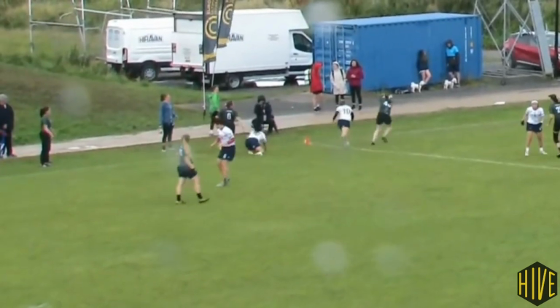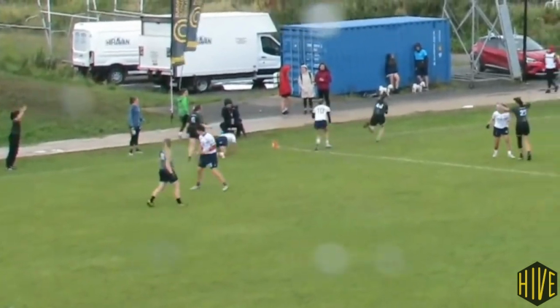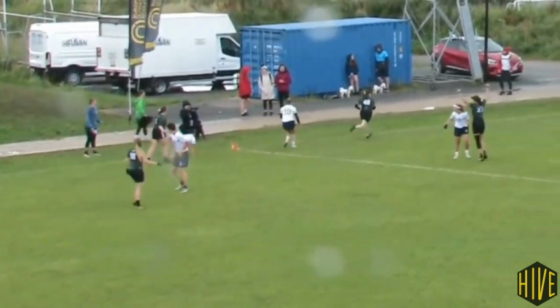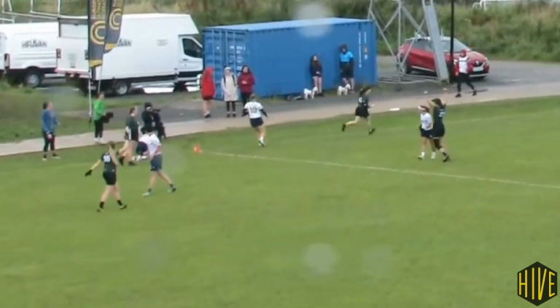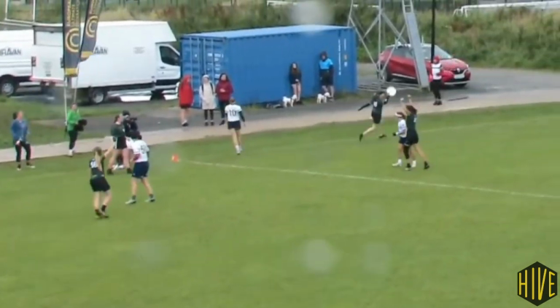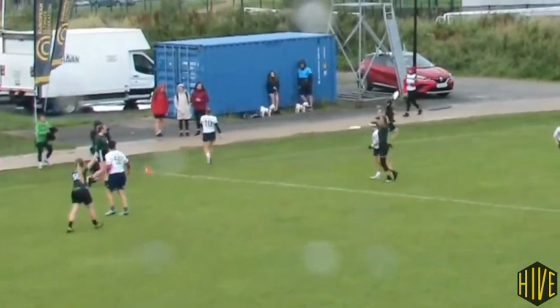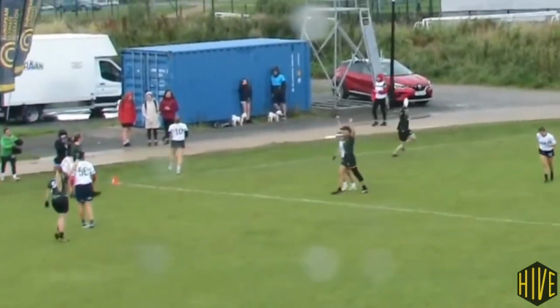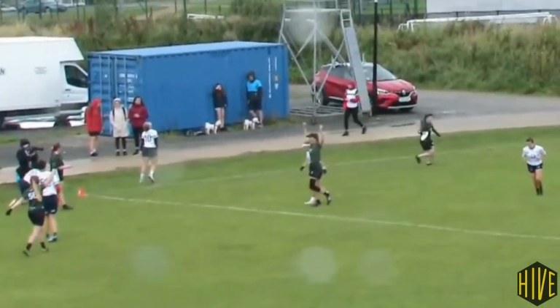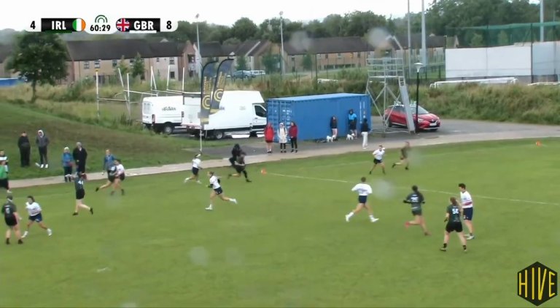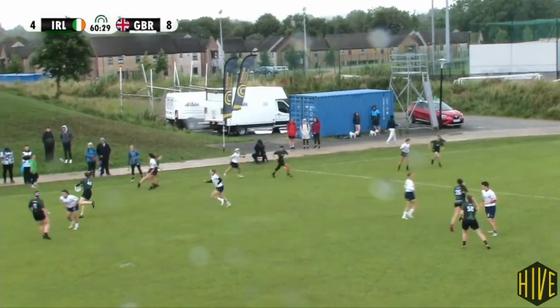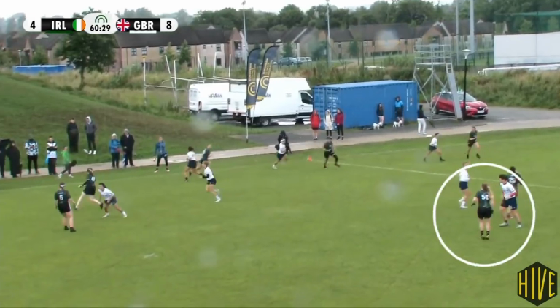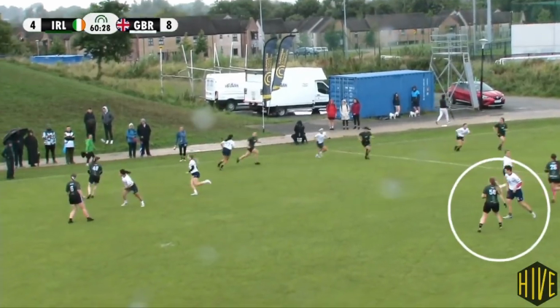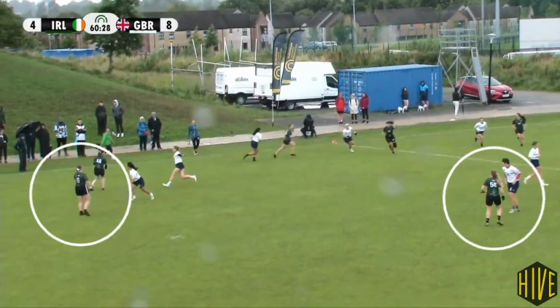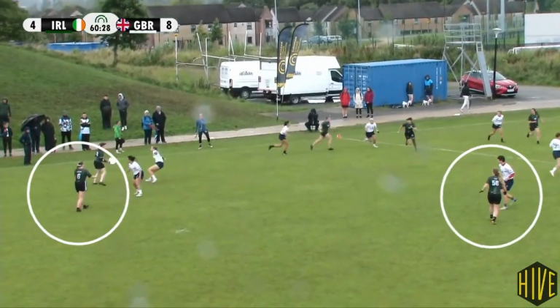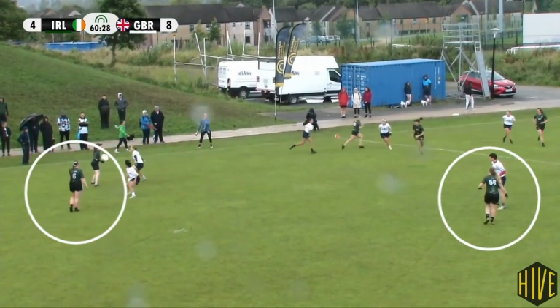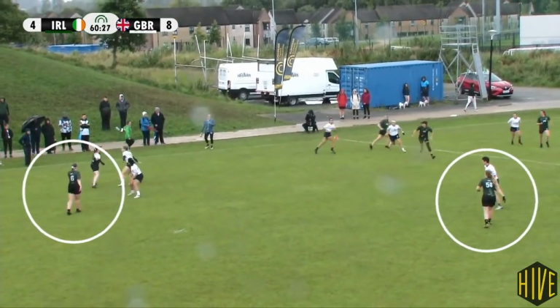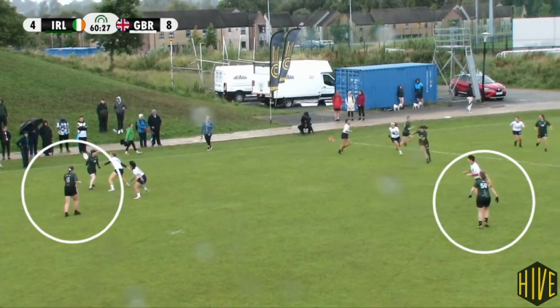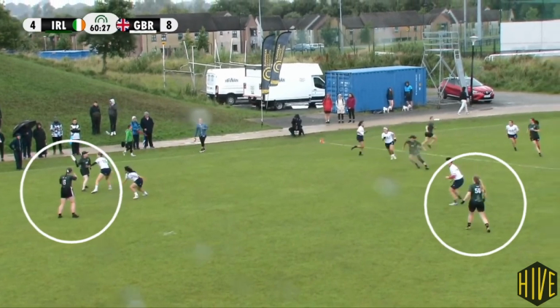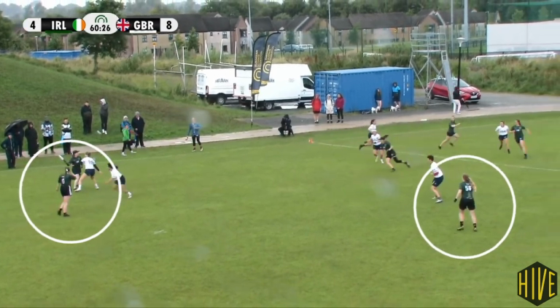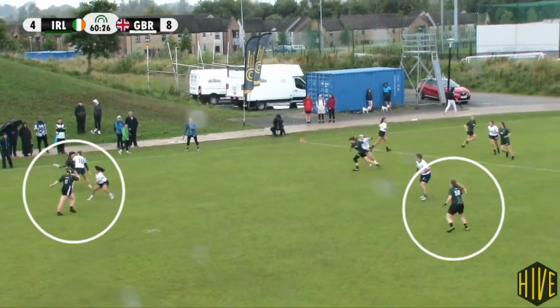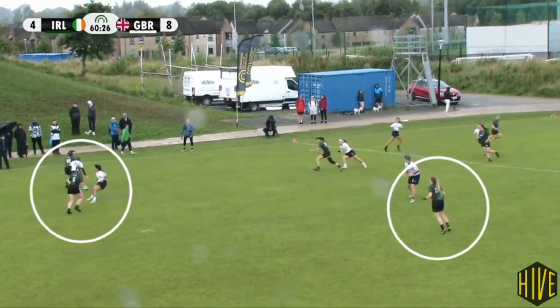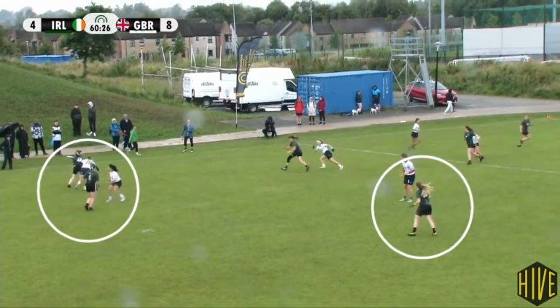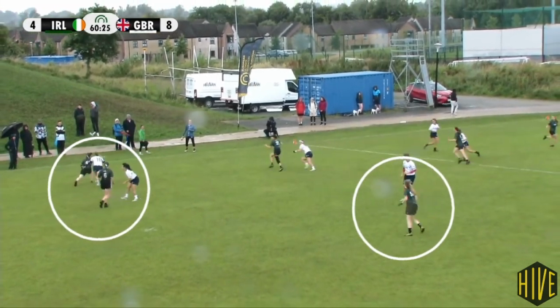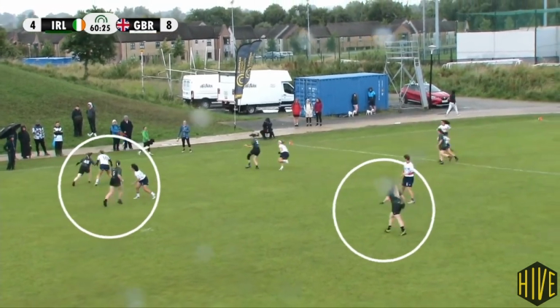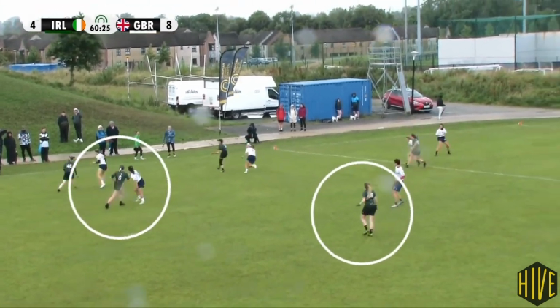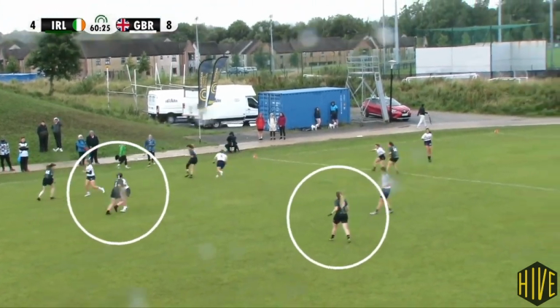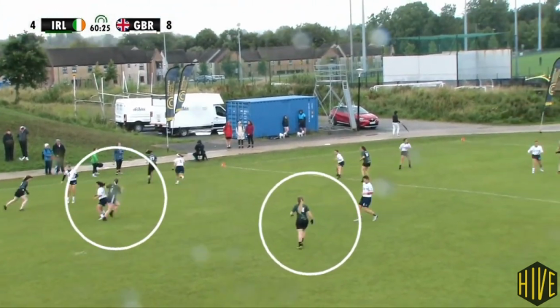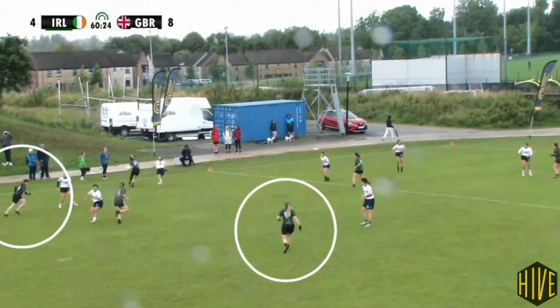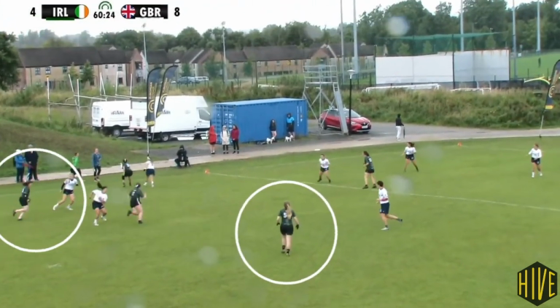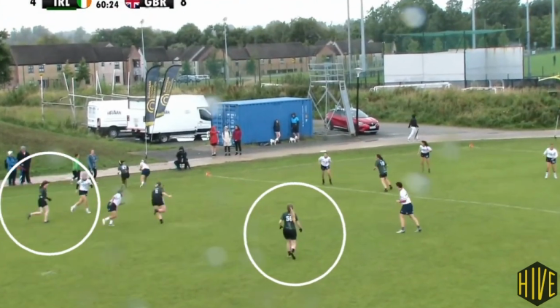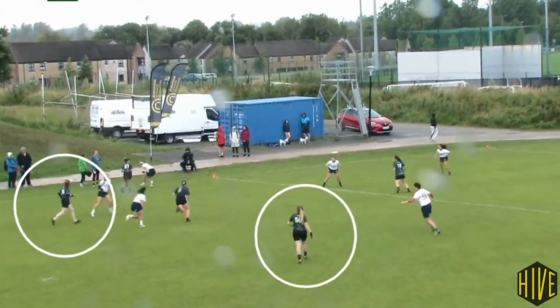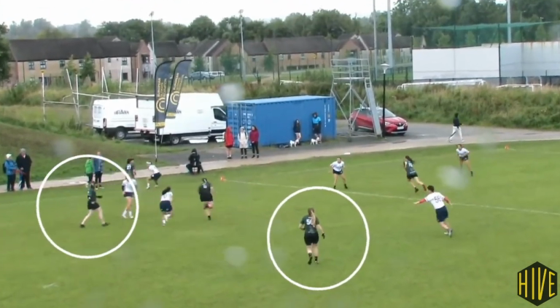But look again at the players who don't touch the disc. Boyd and Barron hang back, just like we've seen Singapore do, staying connected and holding the negative space.